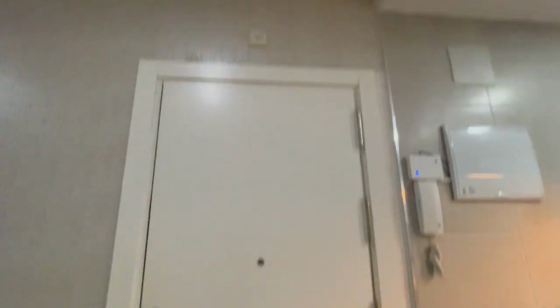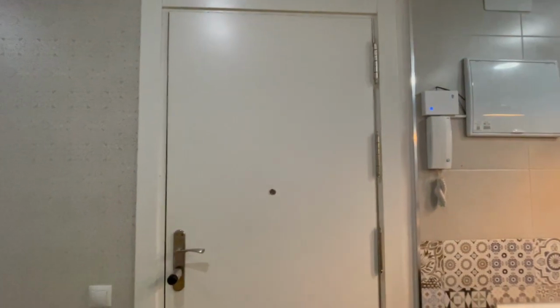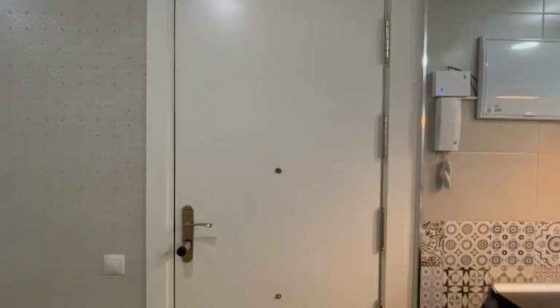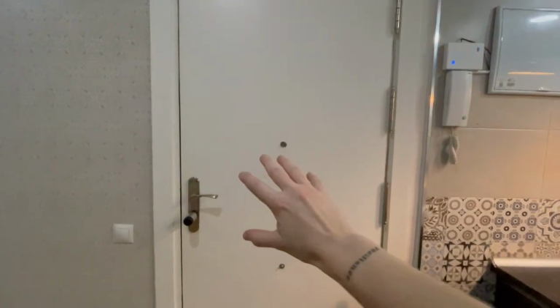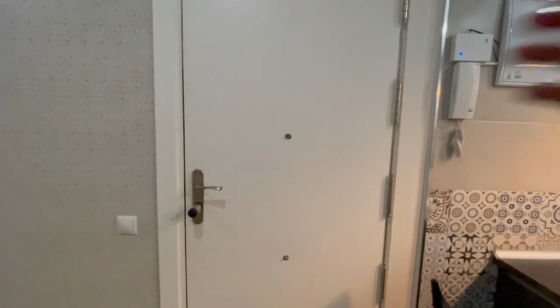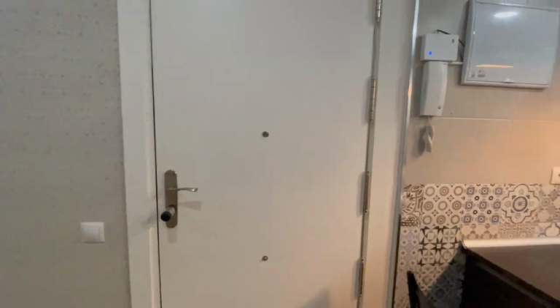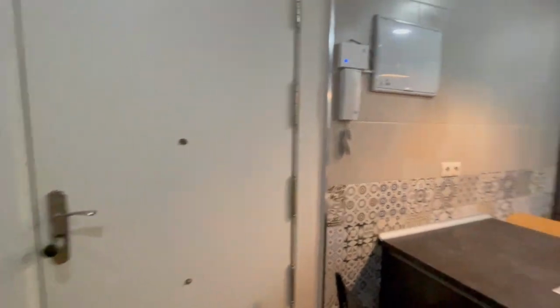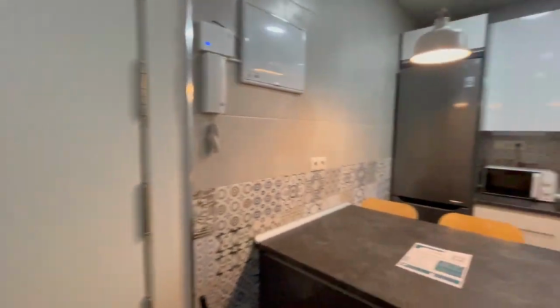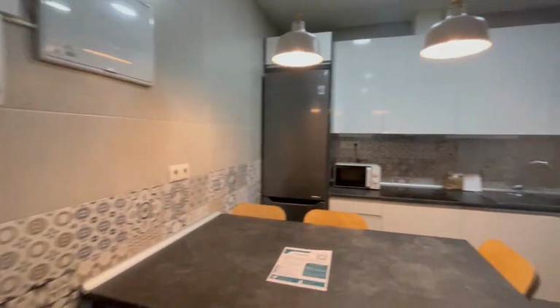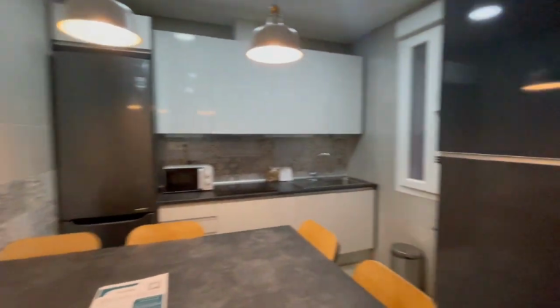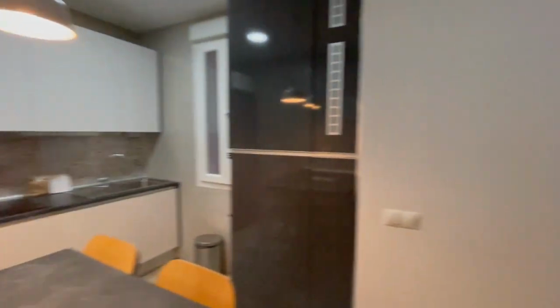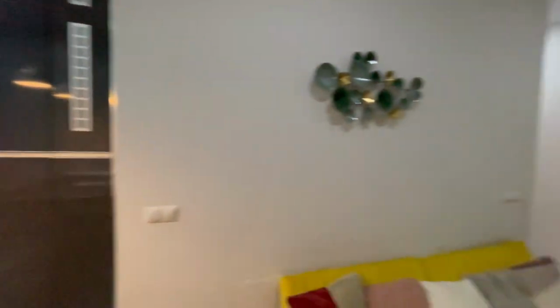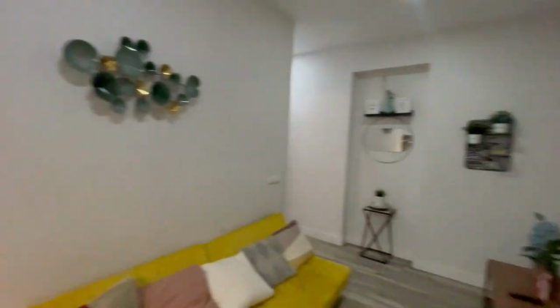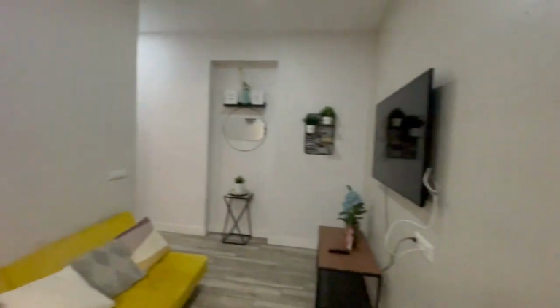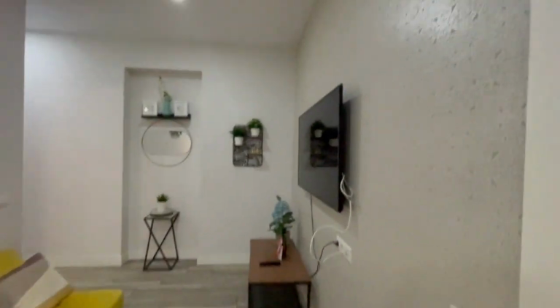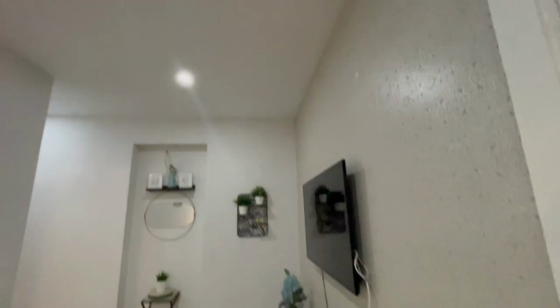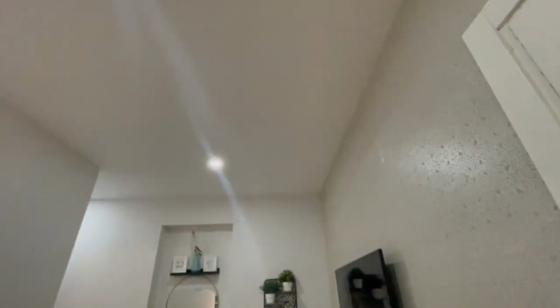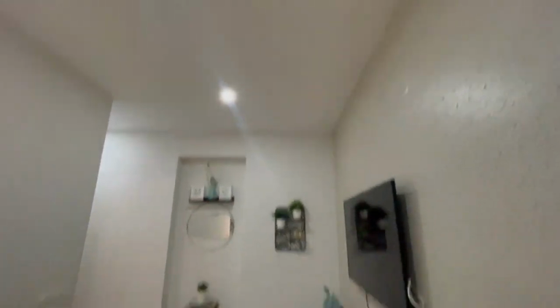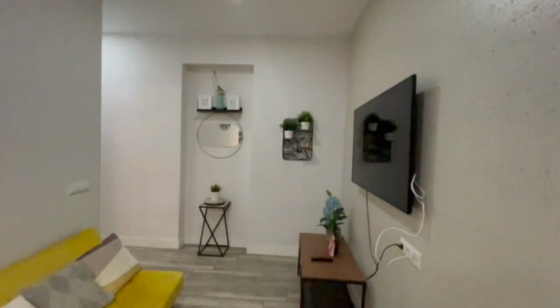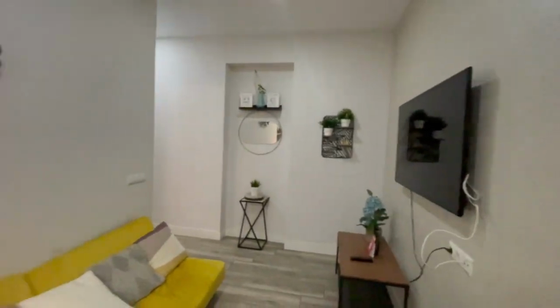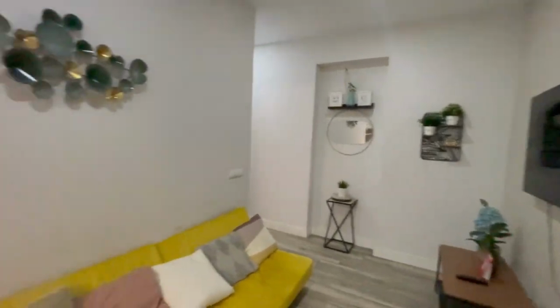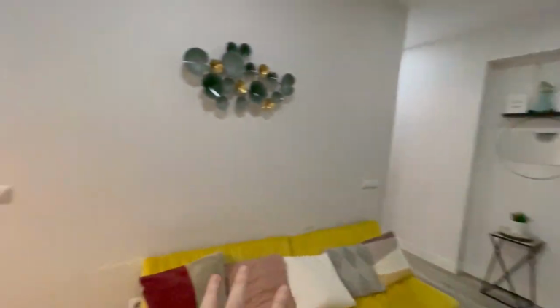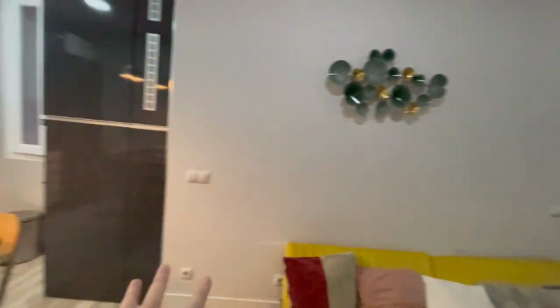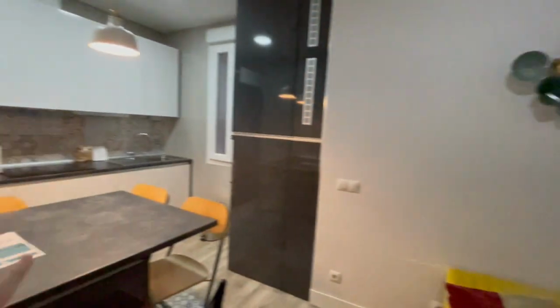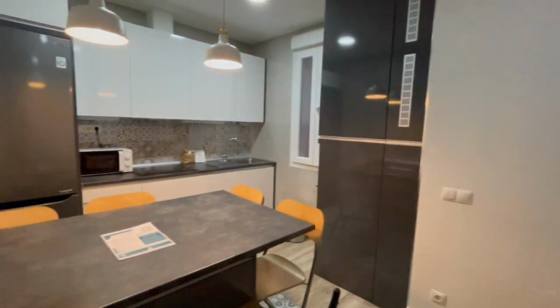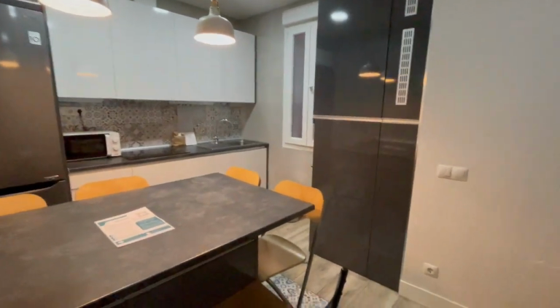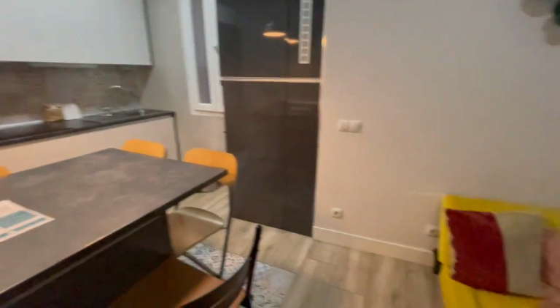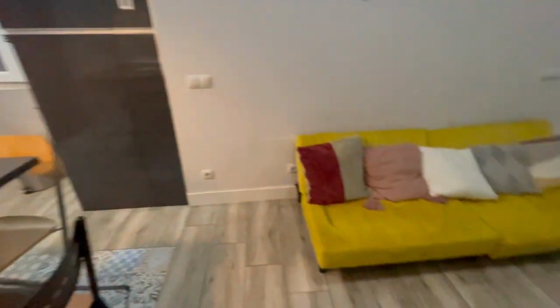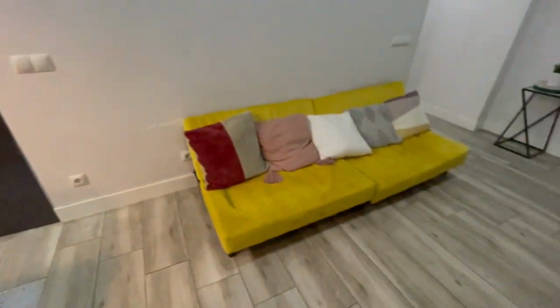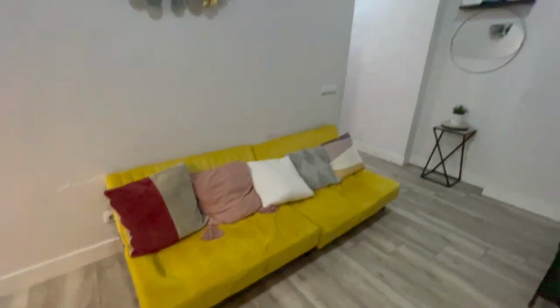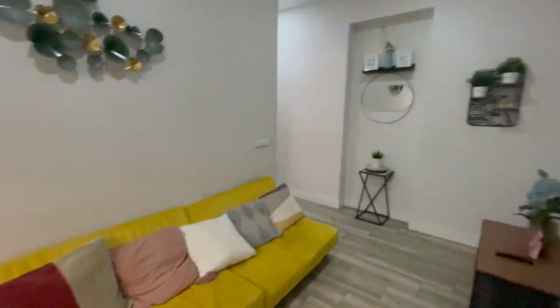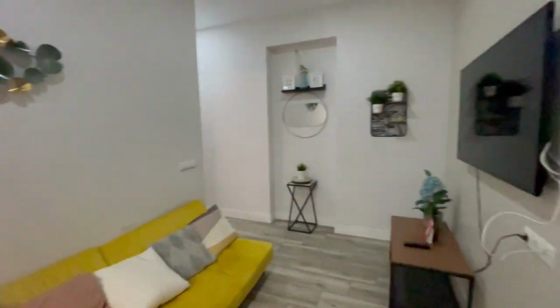This is the main entrance of the apartment and this is going to be the first view. As you can see right here we have the living room and the kitchen. Let's start with the living room.